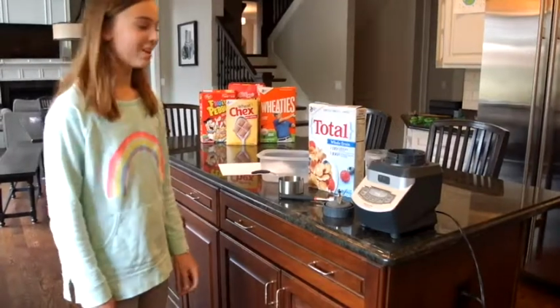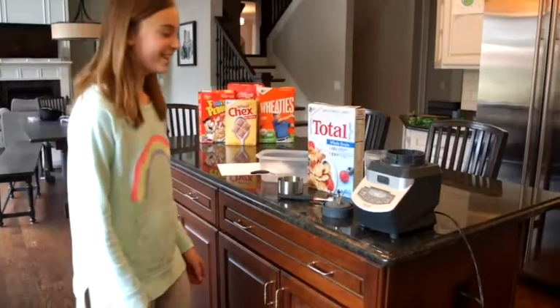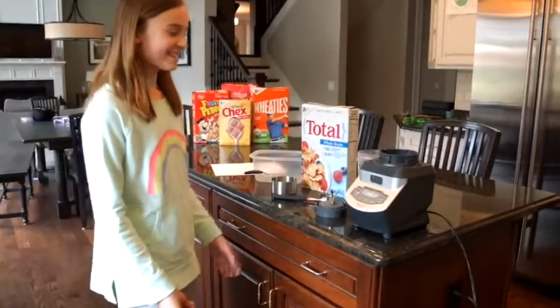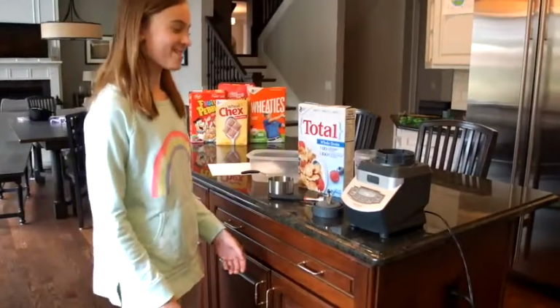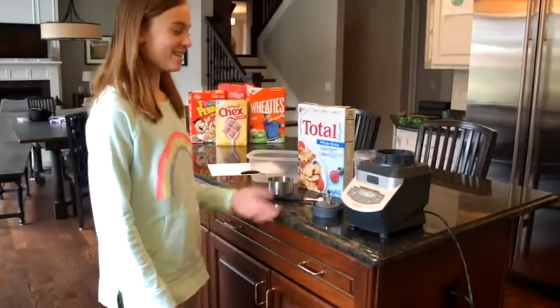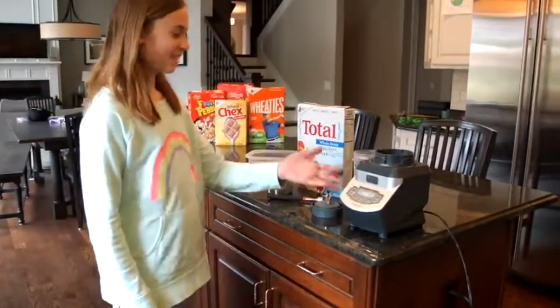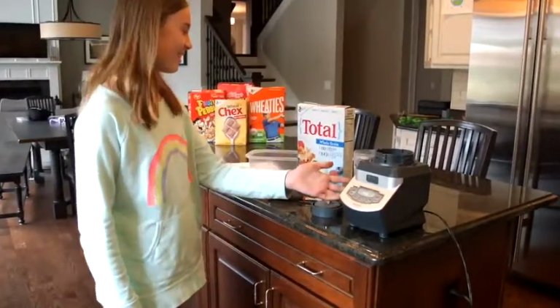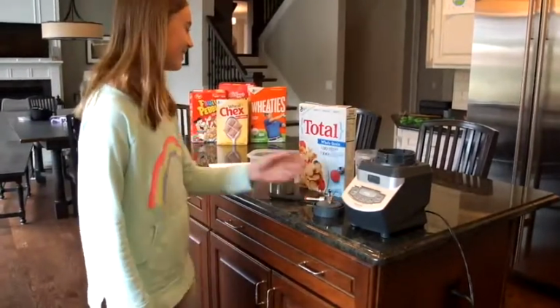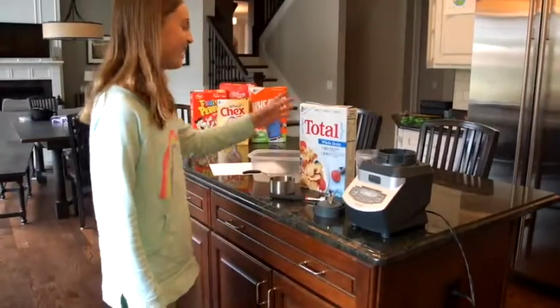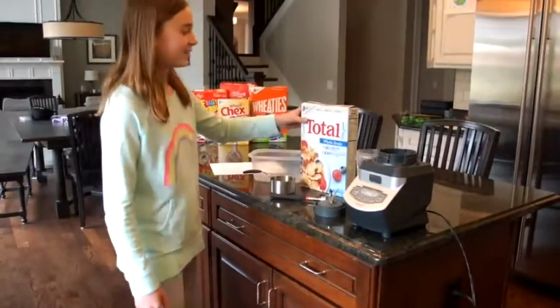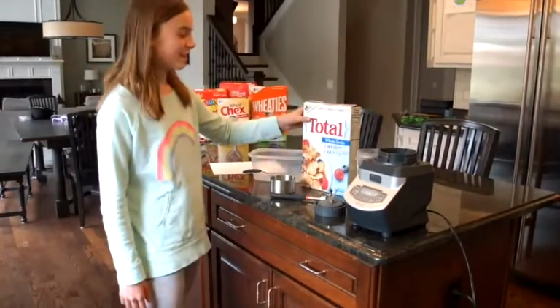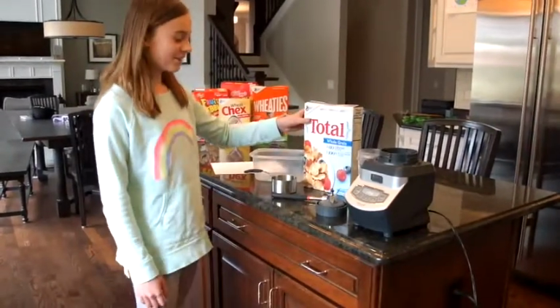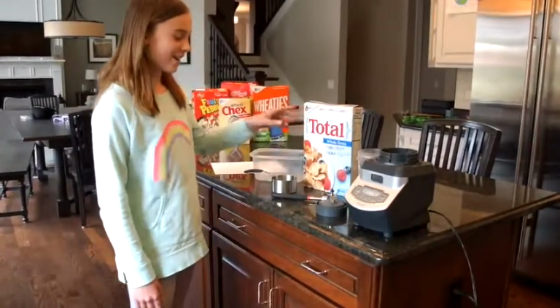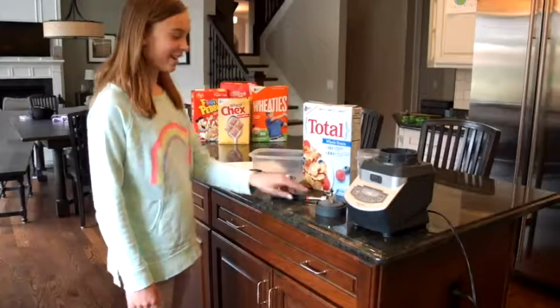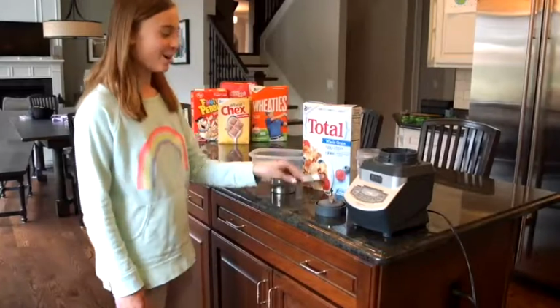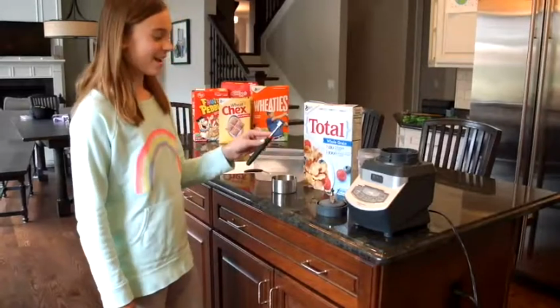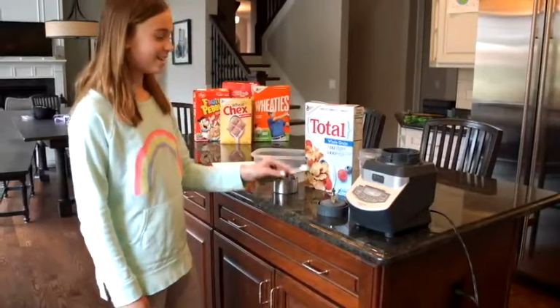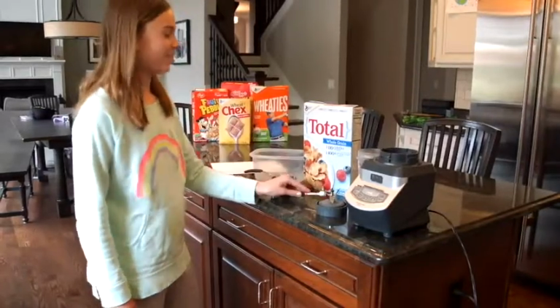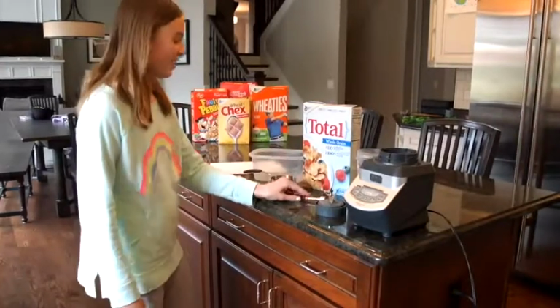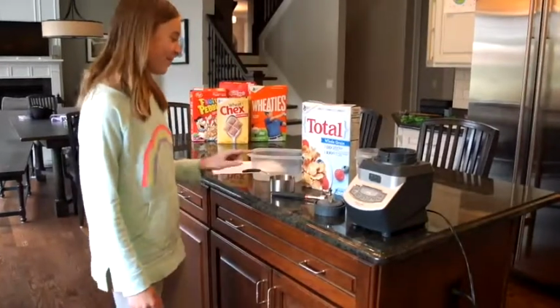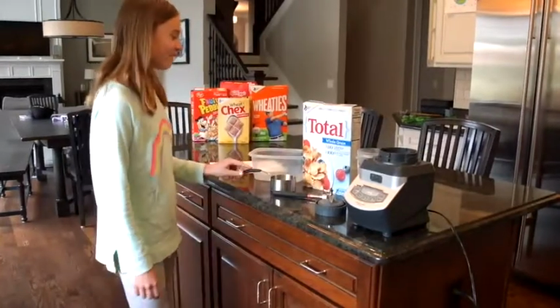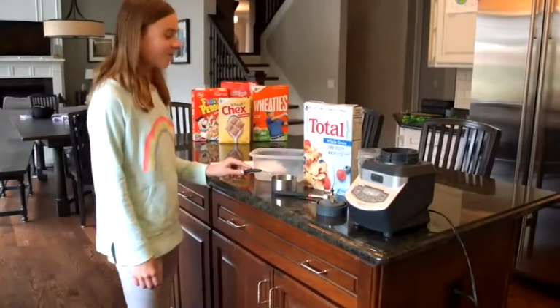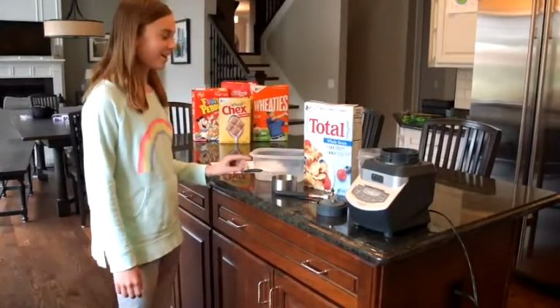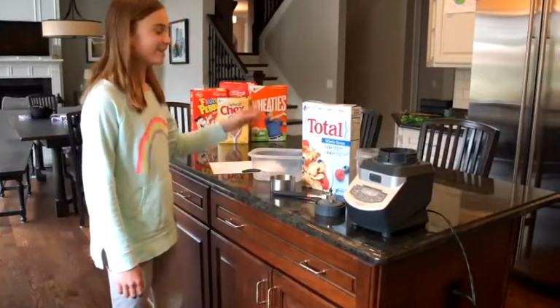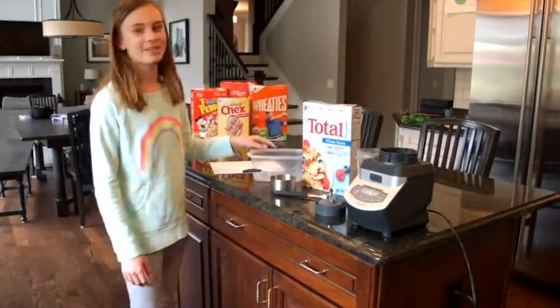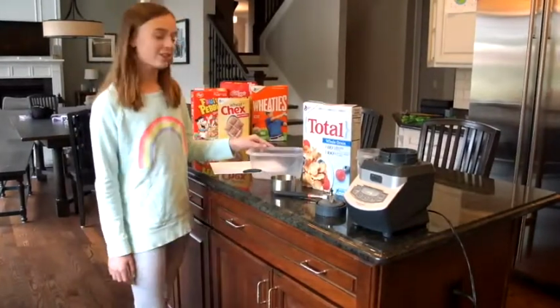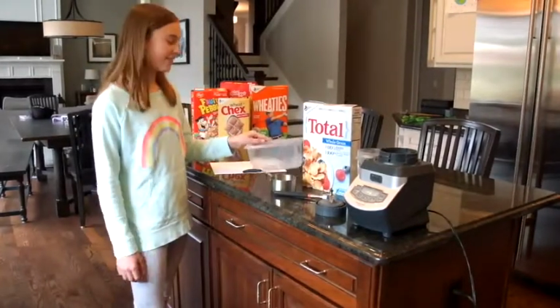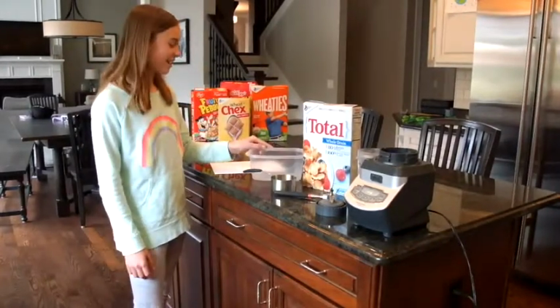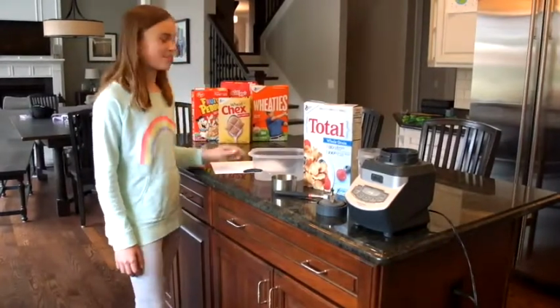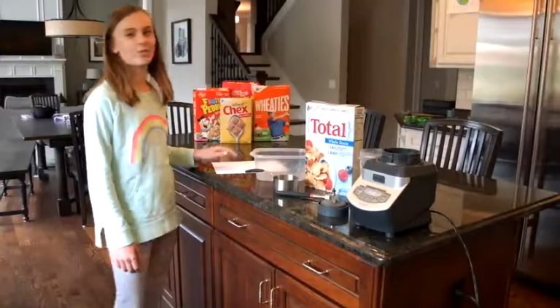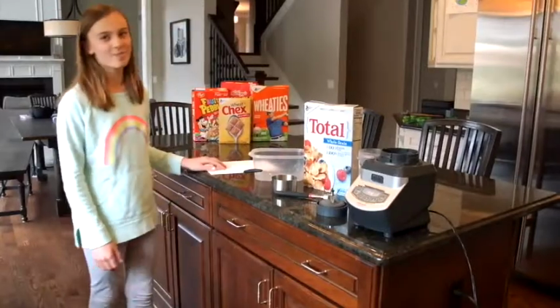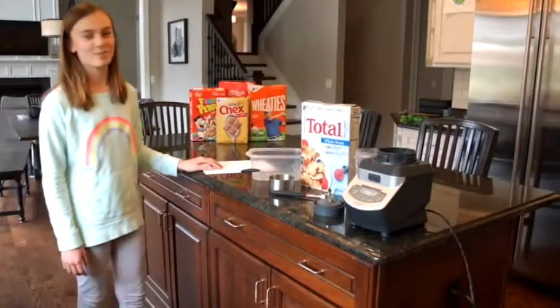For this experiment, you'll need a blender, some cereal with iron in it, a magnet stirrer, about a cup of water, something to stir everything in, and a piece of white paper.